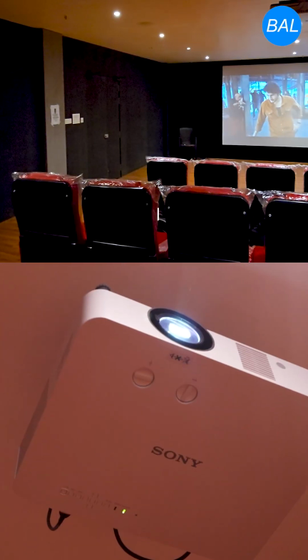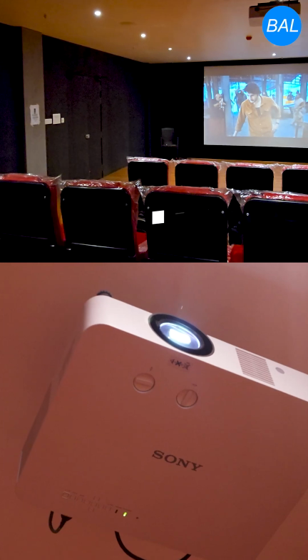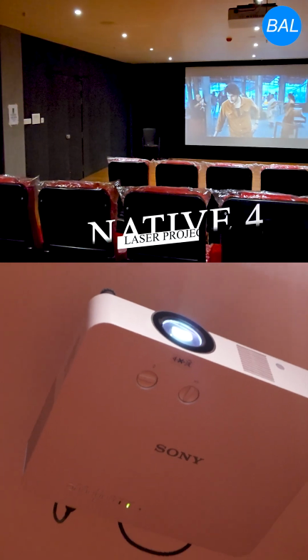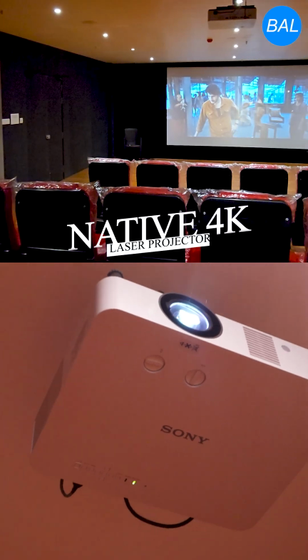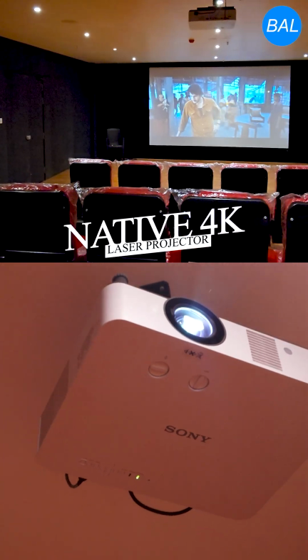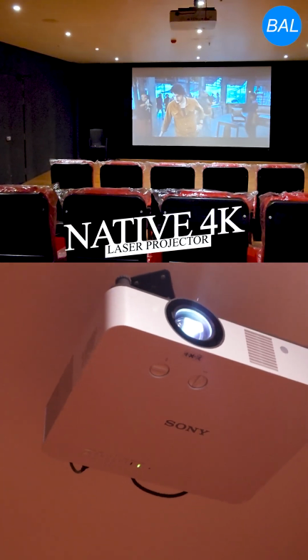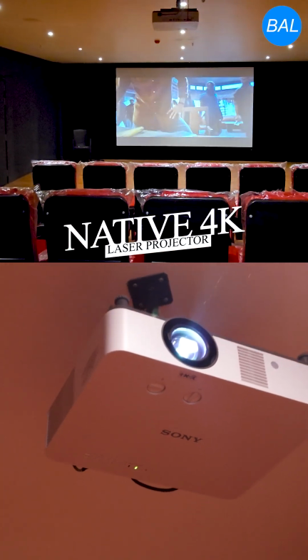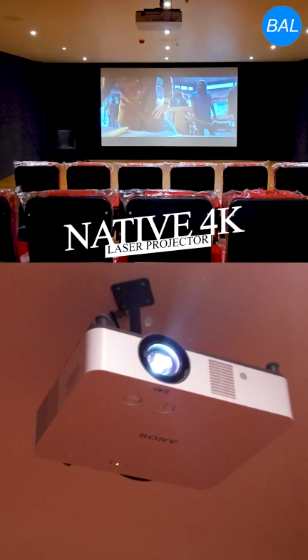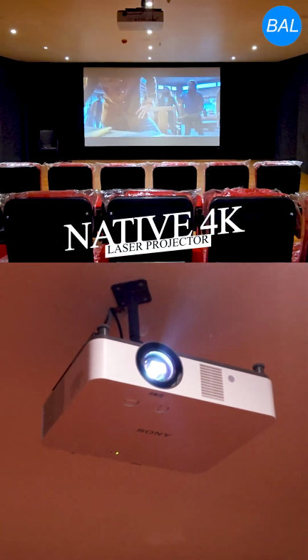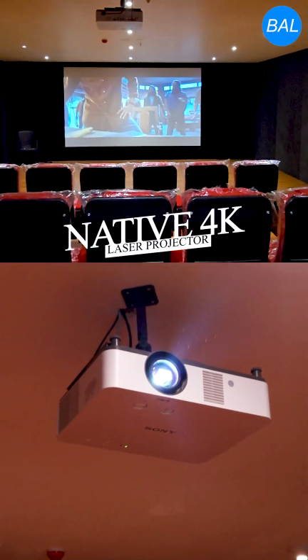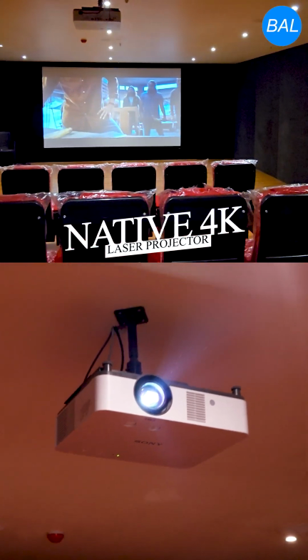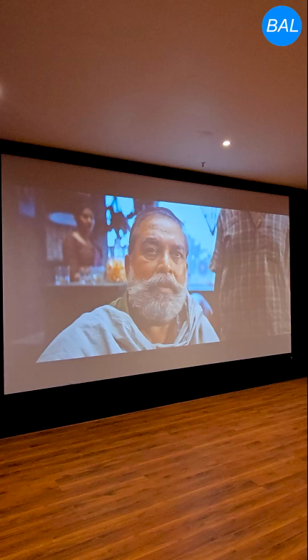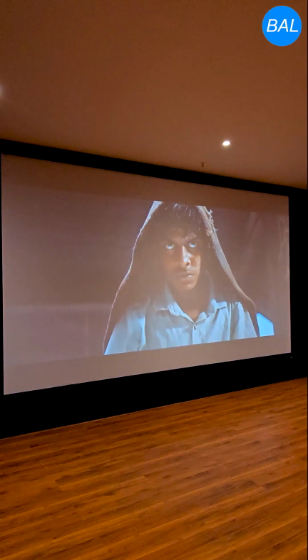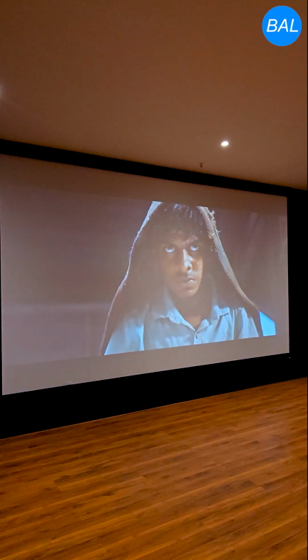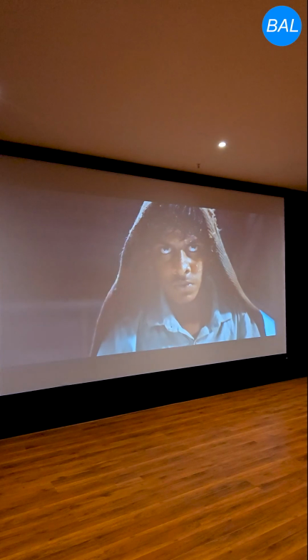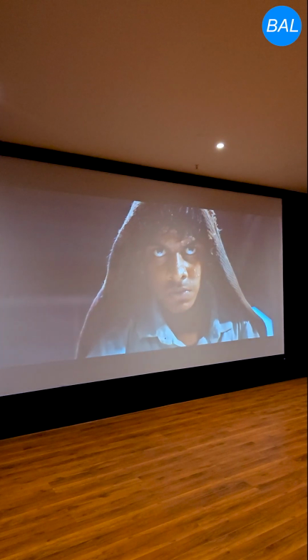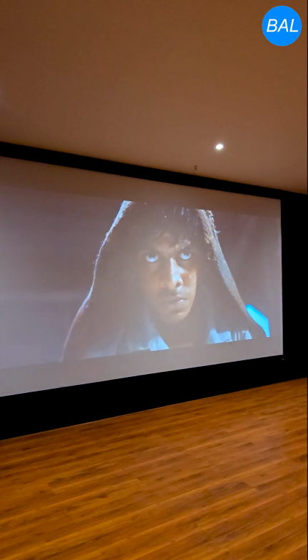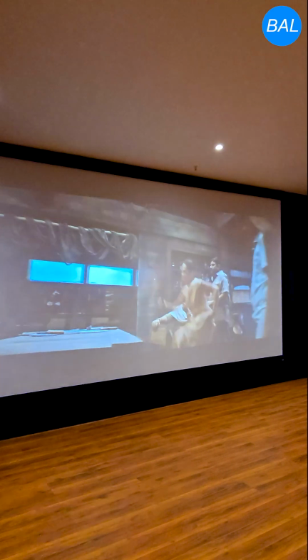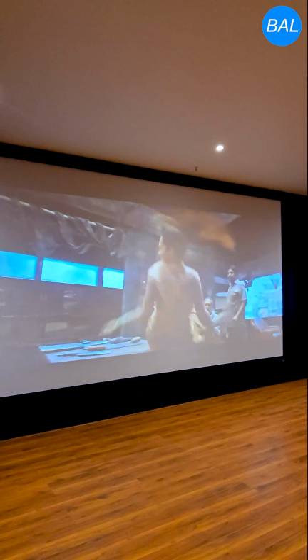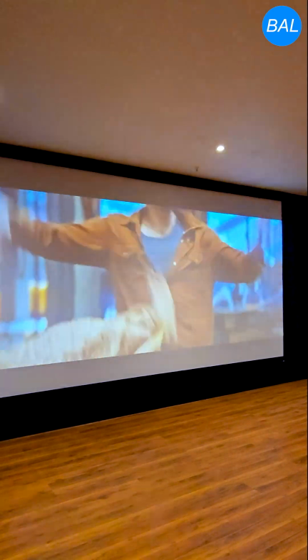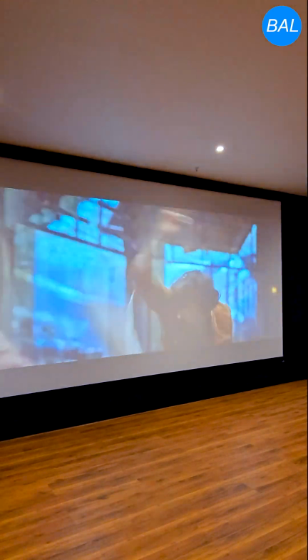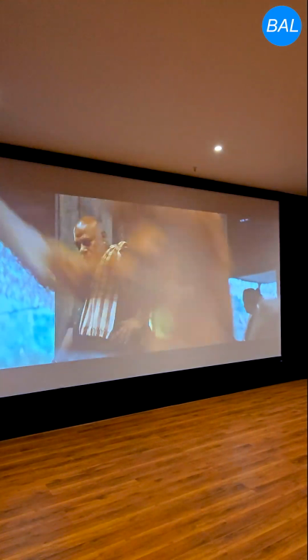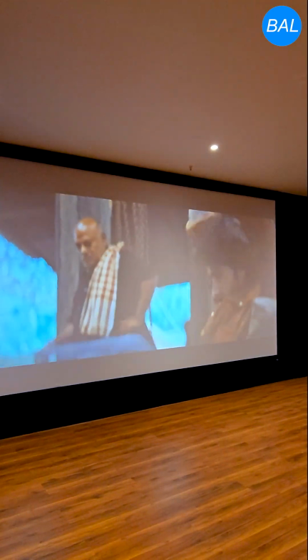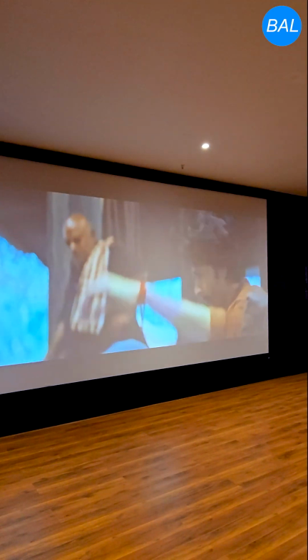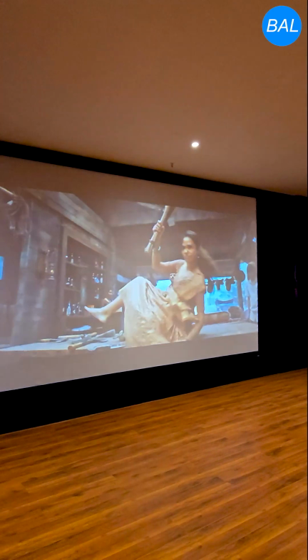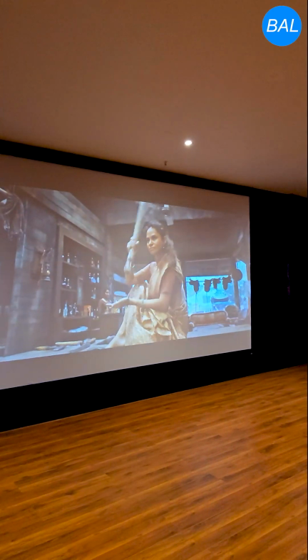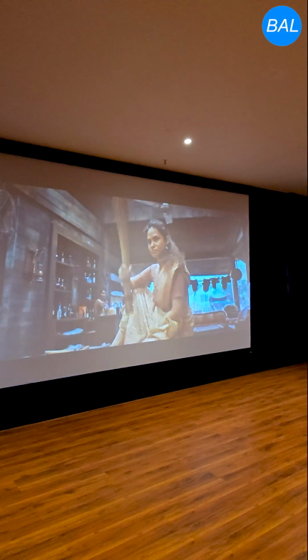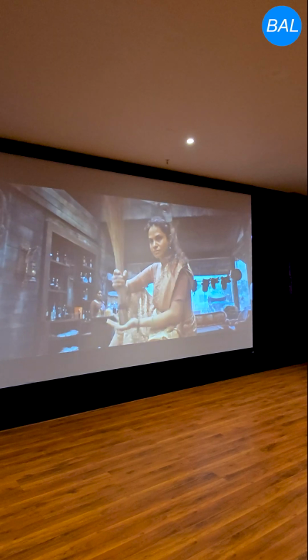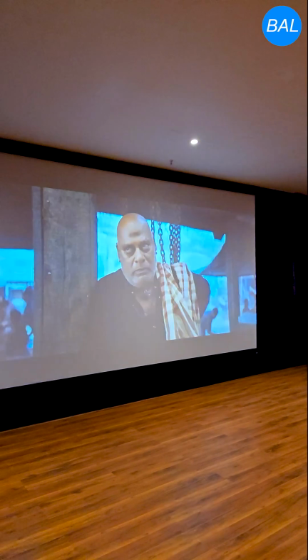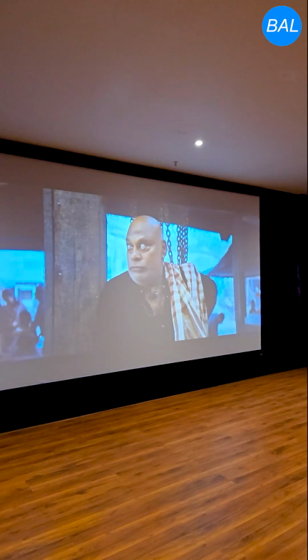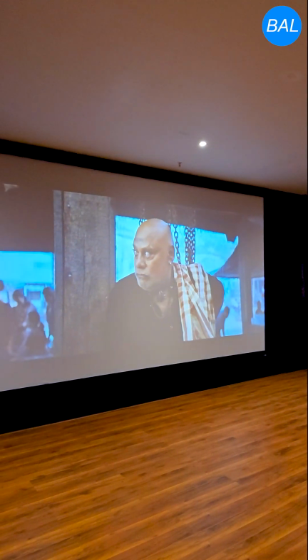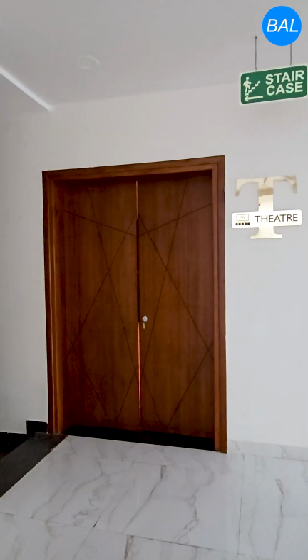A native 4K laser projector delivers ultra-crisp visuals perfectly matched to the screen. Designed for audiophiles and movie enthusiasts, this theater brings a professional-grade movie experience into the comfort of a home environment.